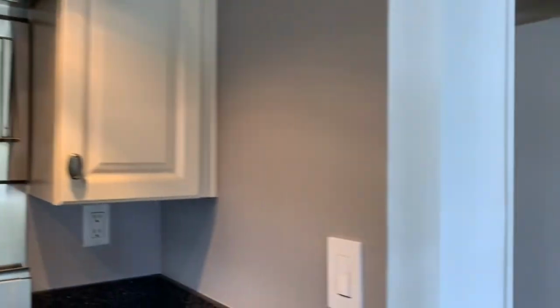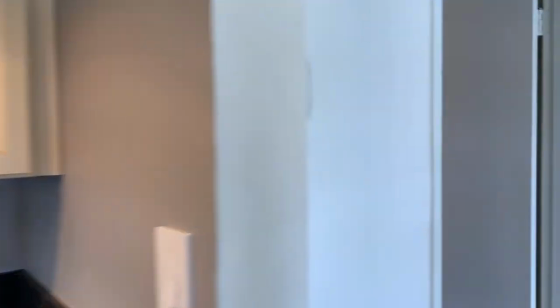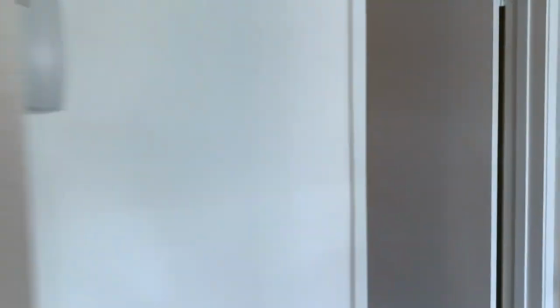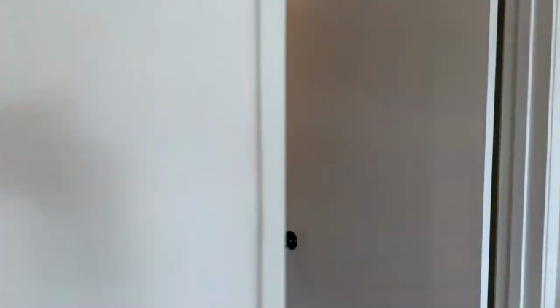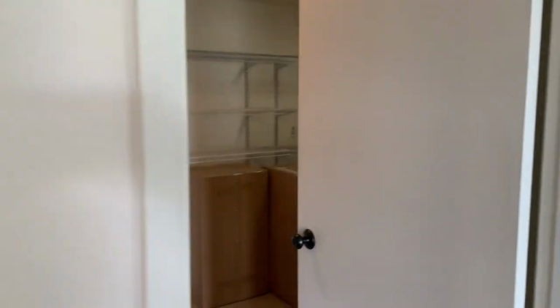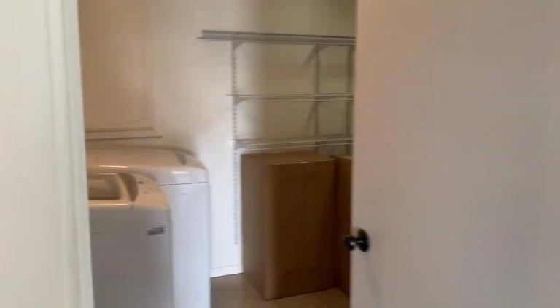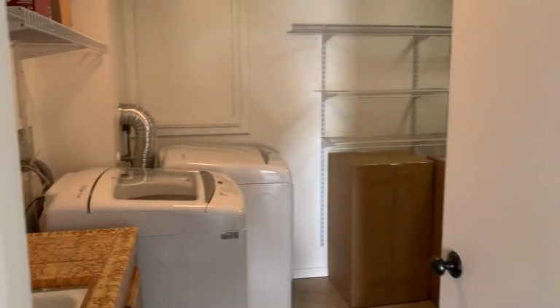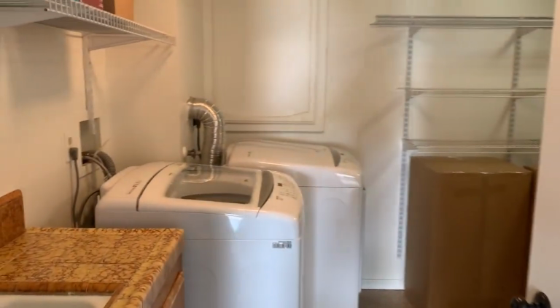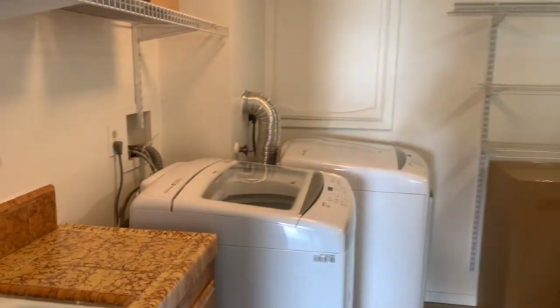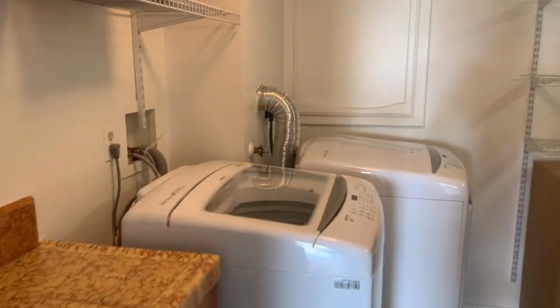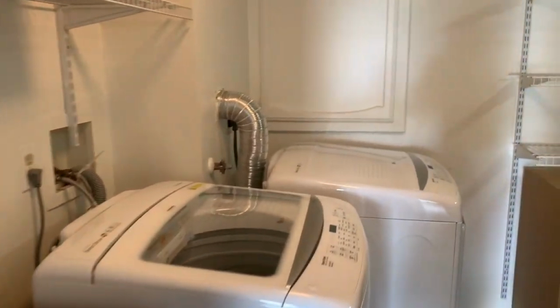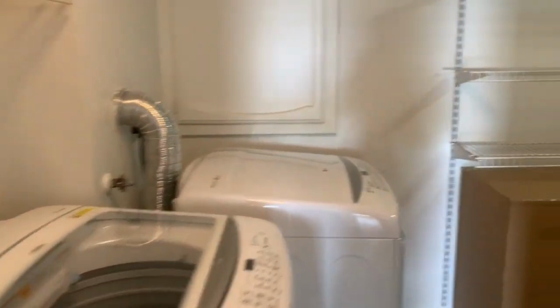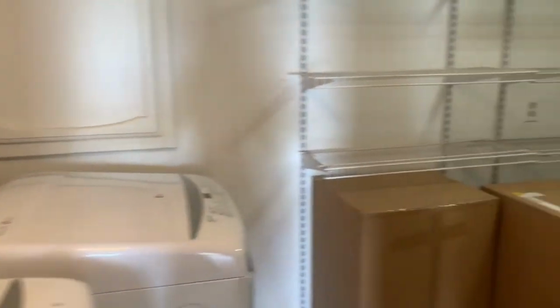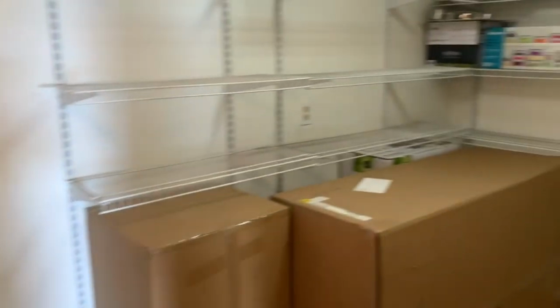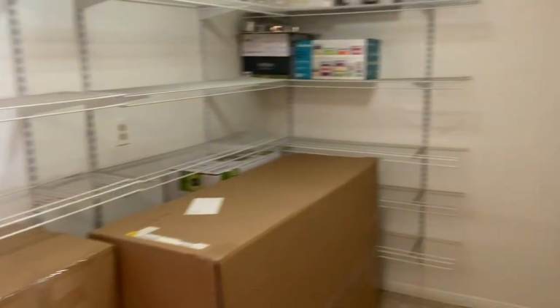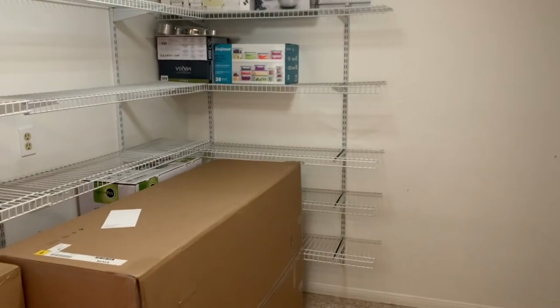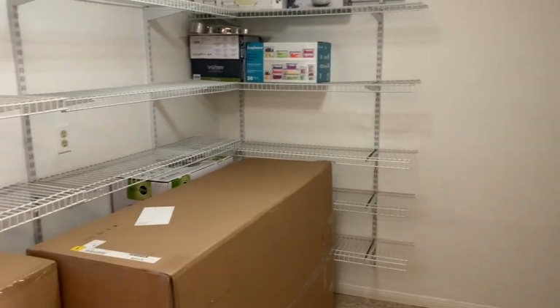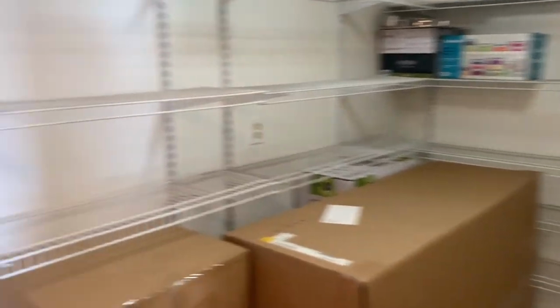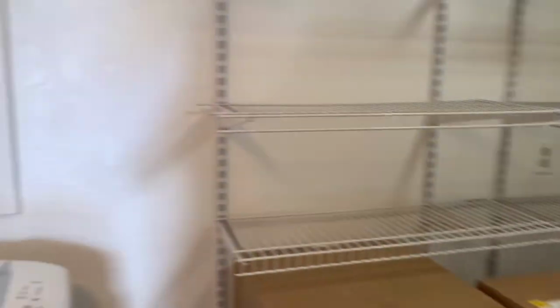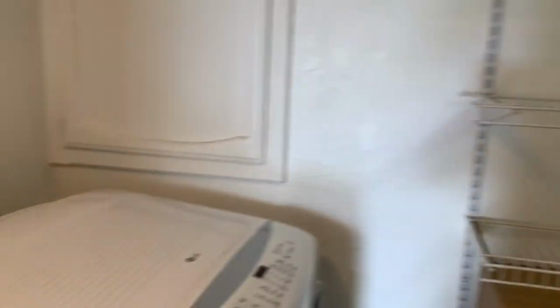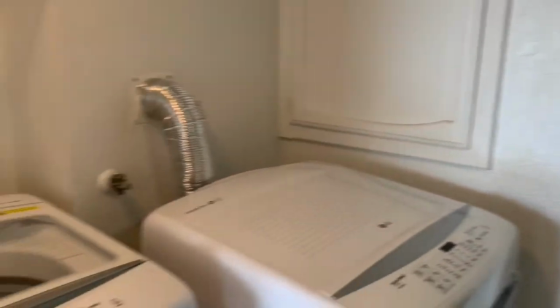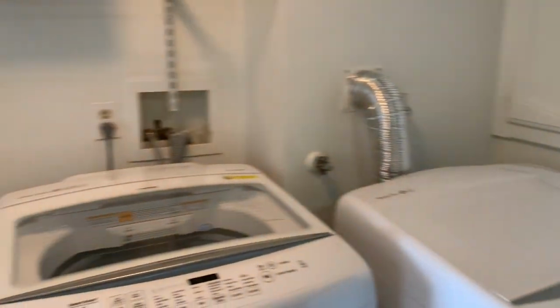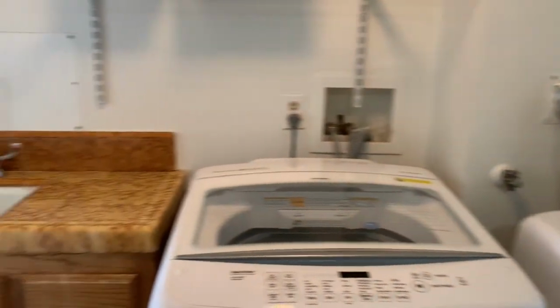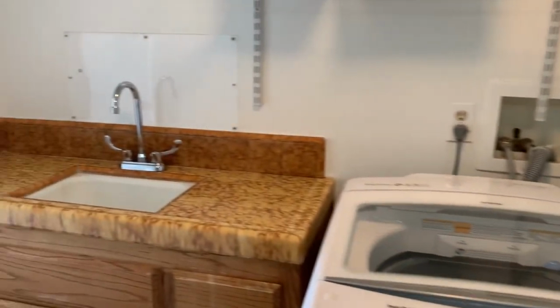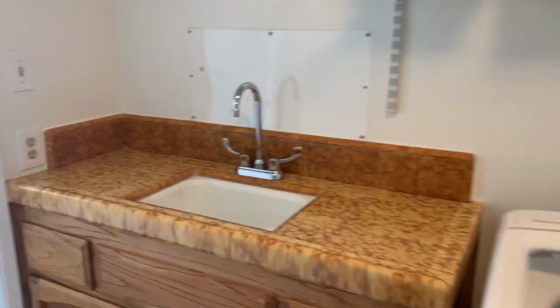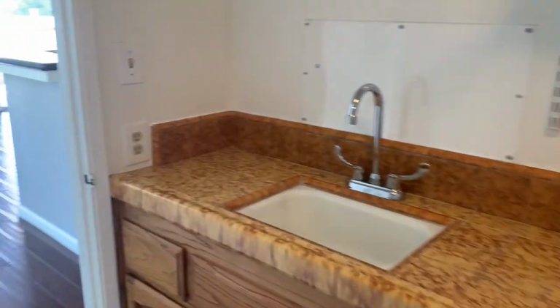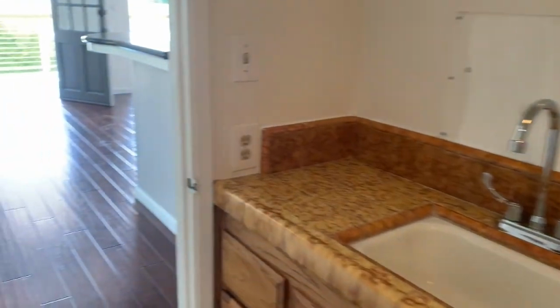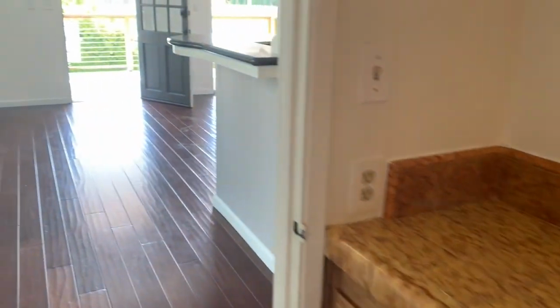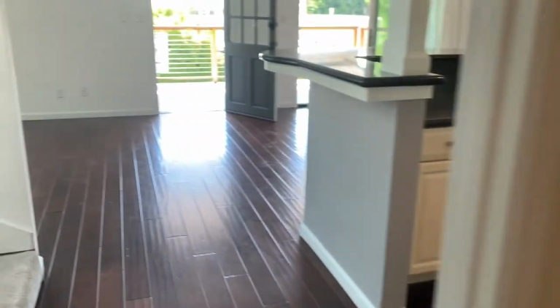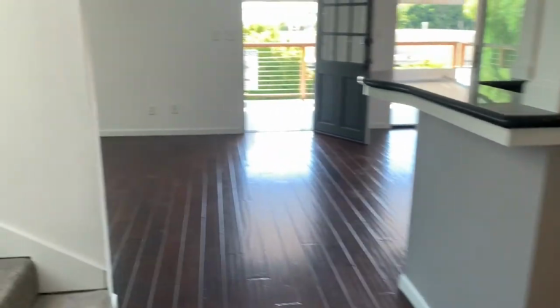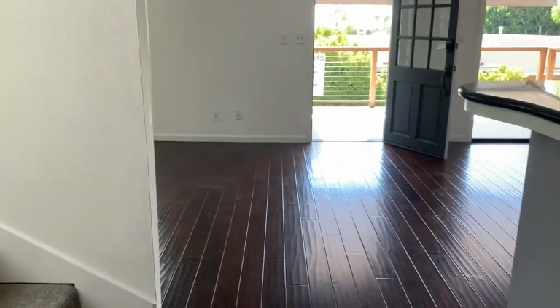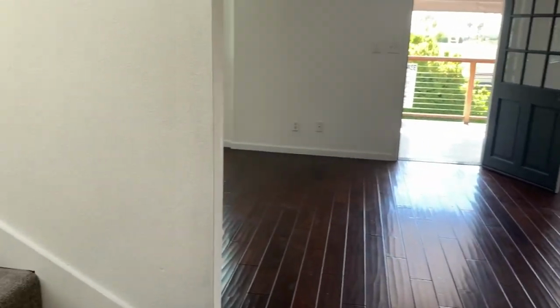And here is a laundry room slash storage — pretty big. There's the sink. We'll go on upstairs.